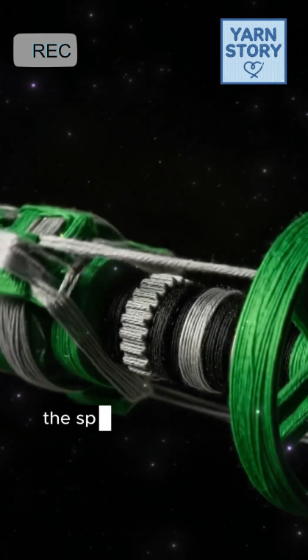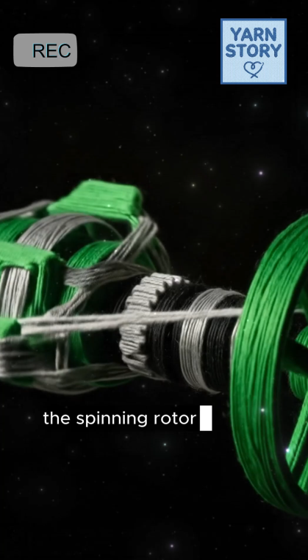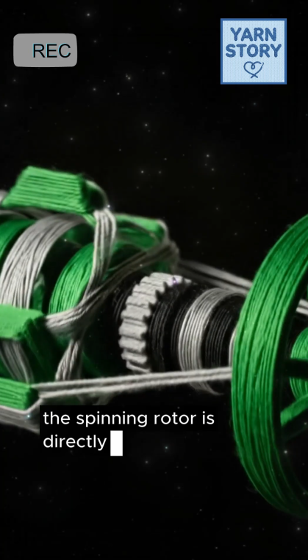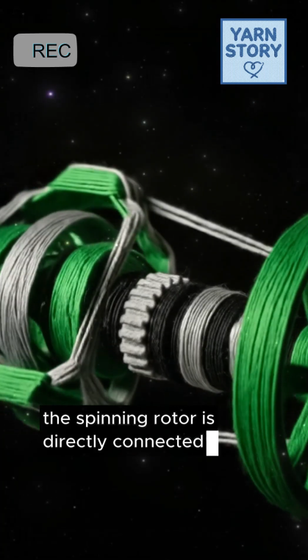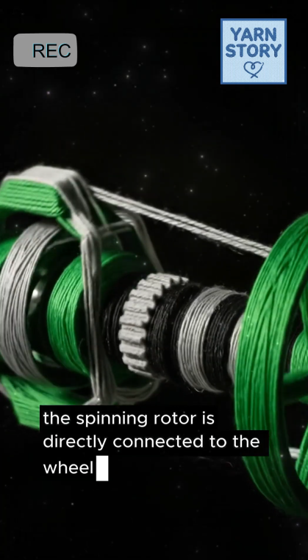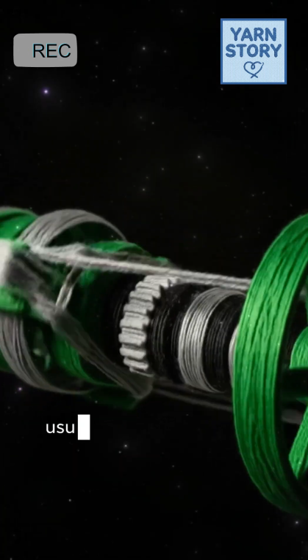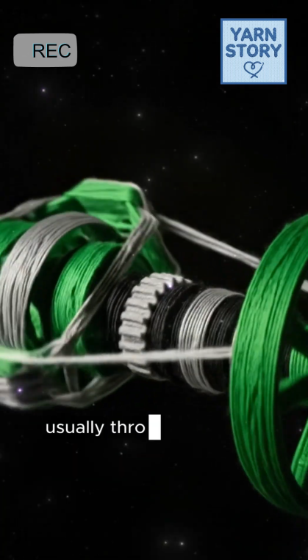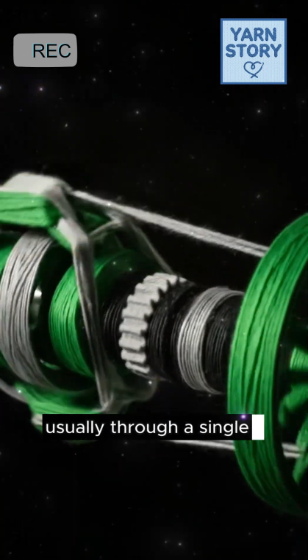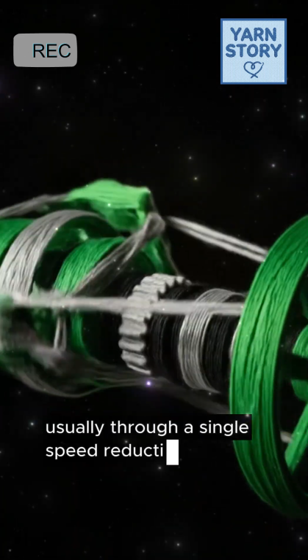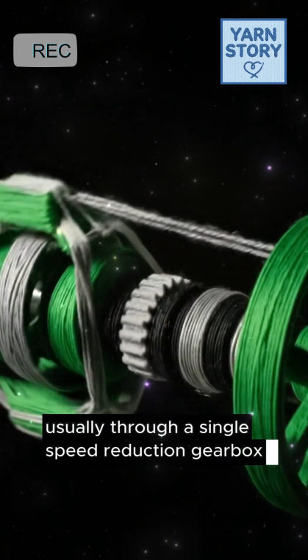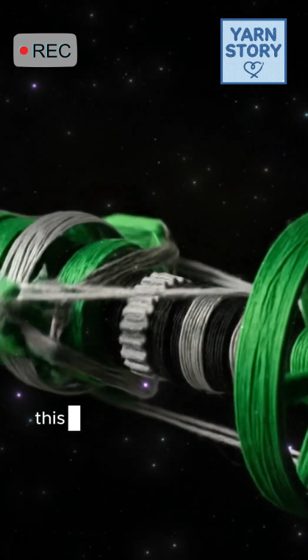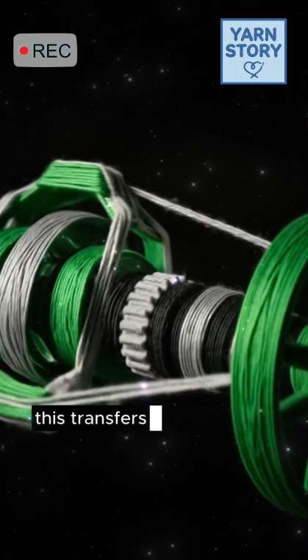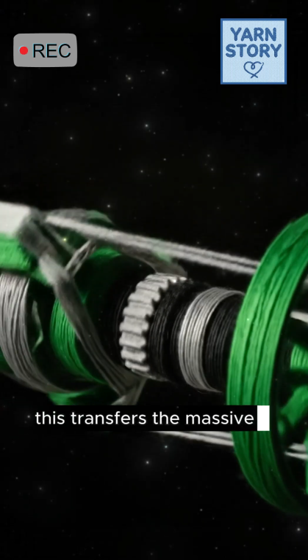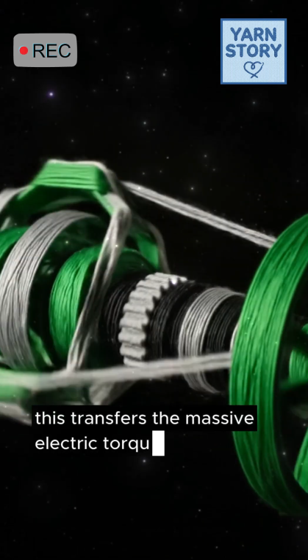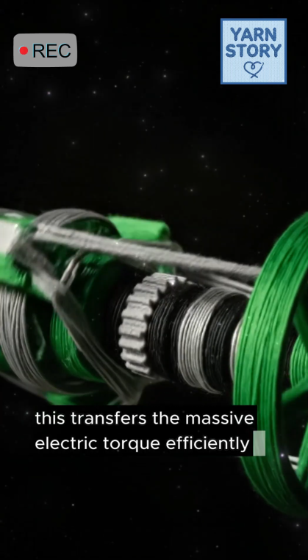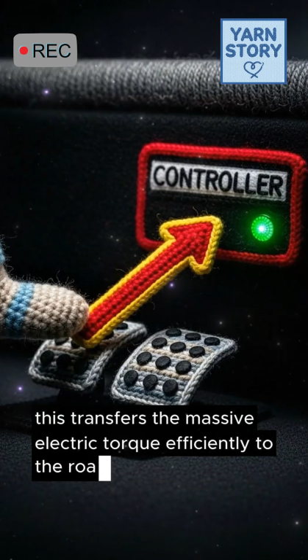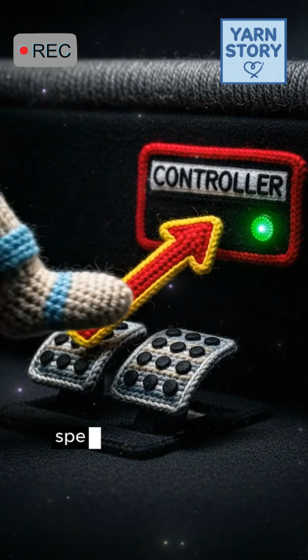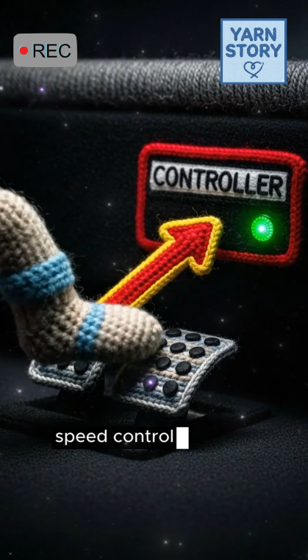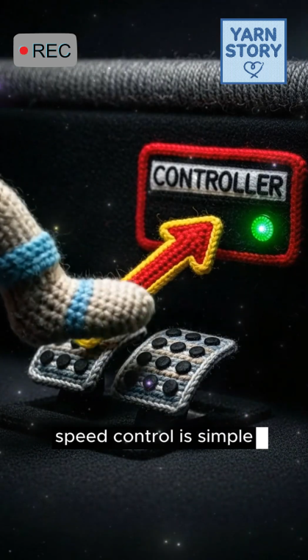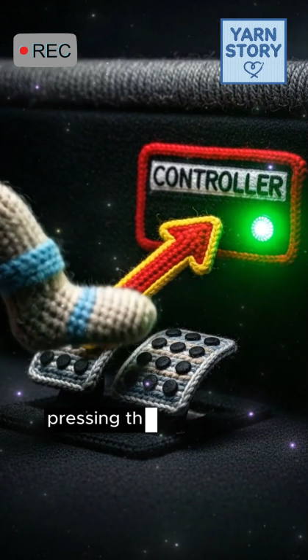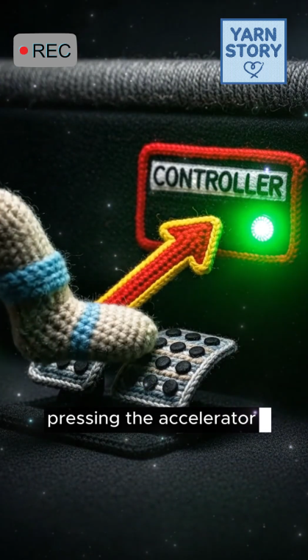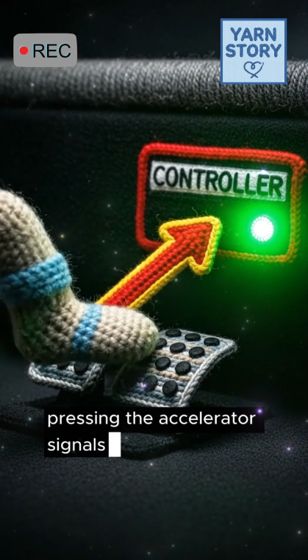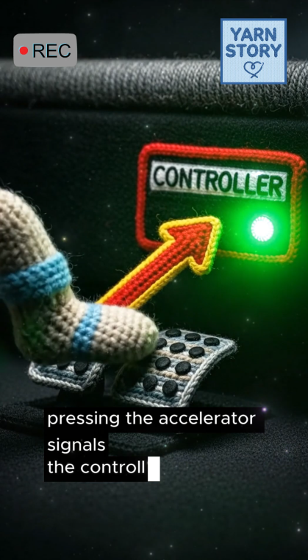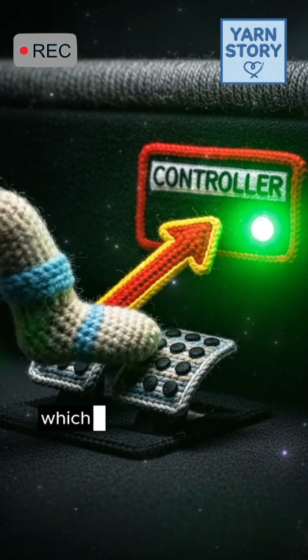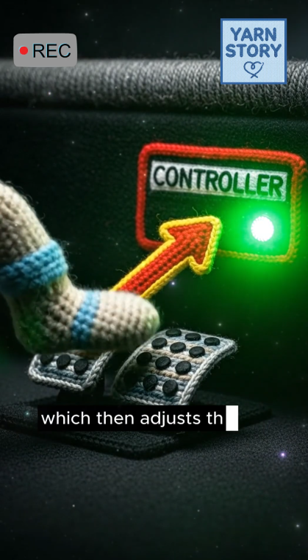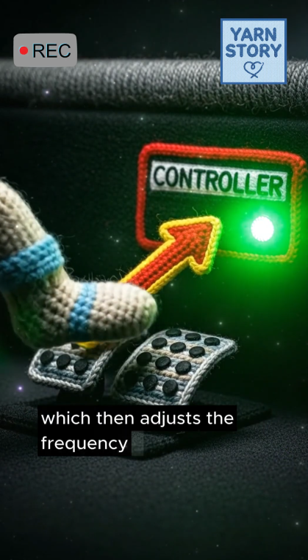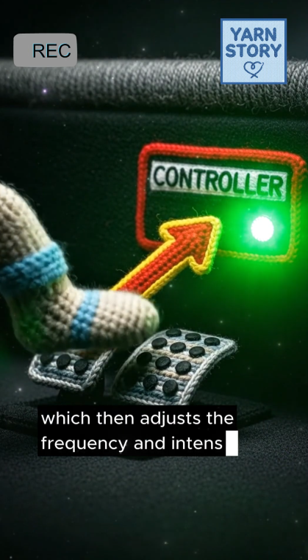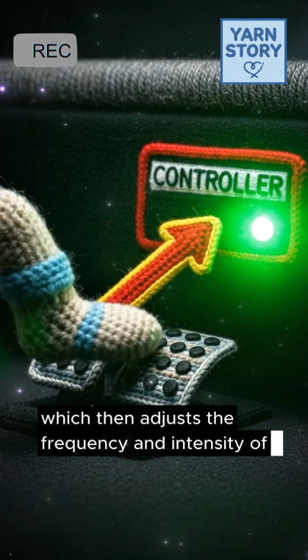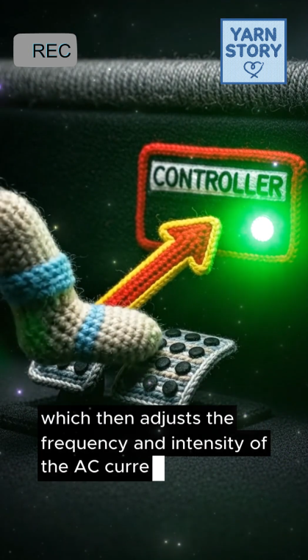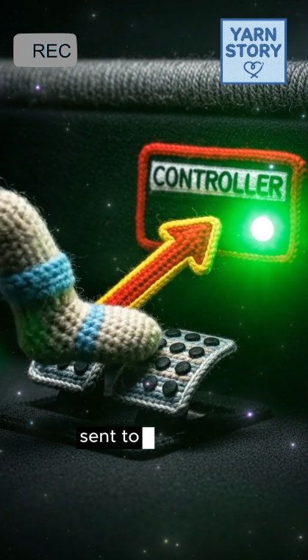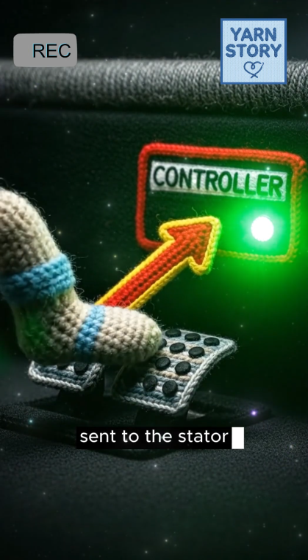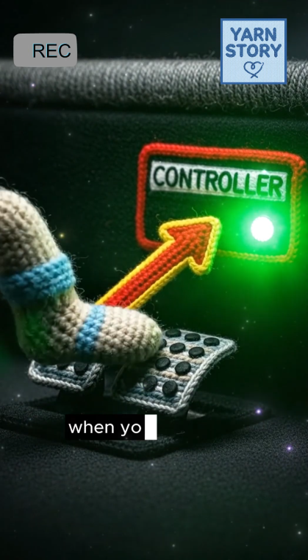The spinning rotor is directly connected to the wheels, usually through a single-speed reduction gearbox. This transfers the massive electric torque efficiently to the road. Speed control is simple — pressing the accelerator signals the controller, which then adjusts the frequency and intensity of the AC current sent to the stator.